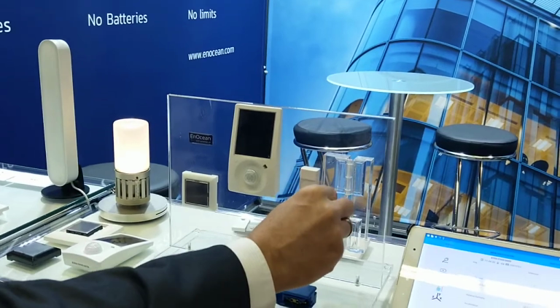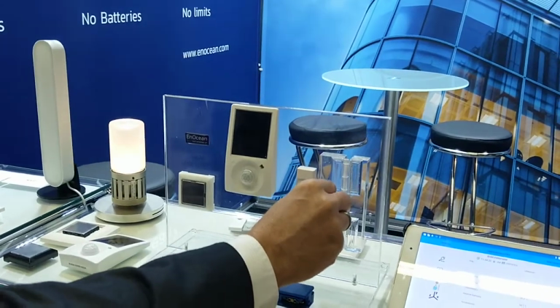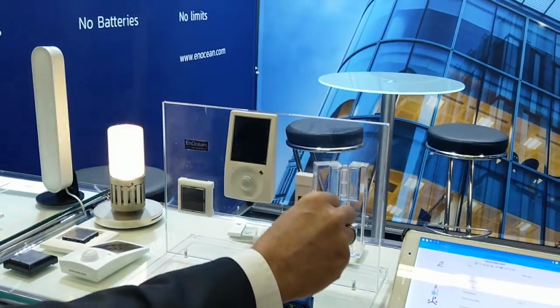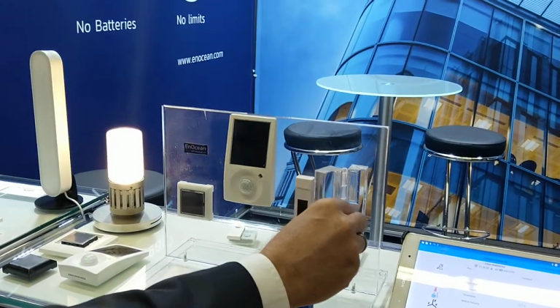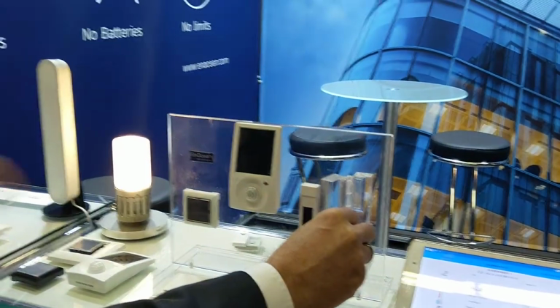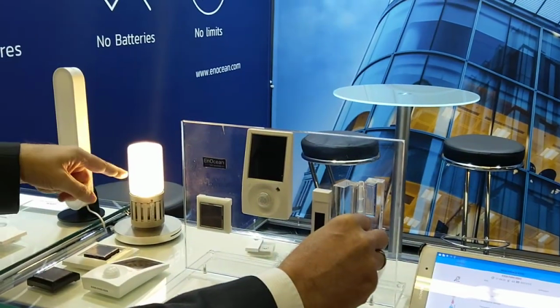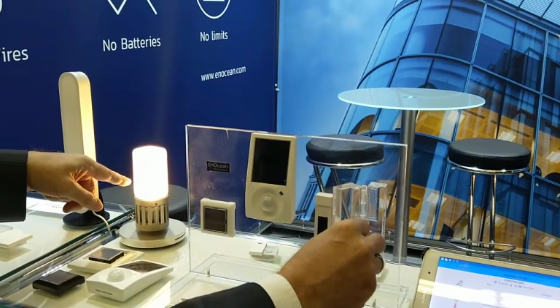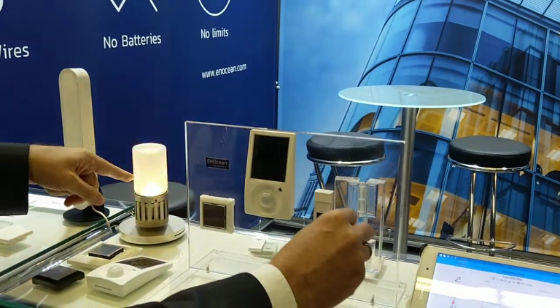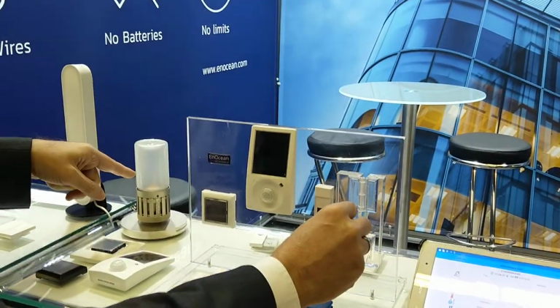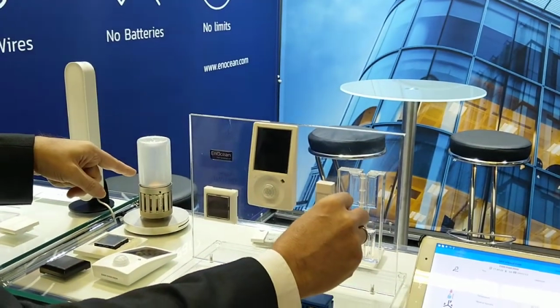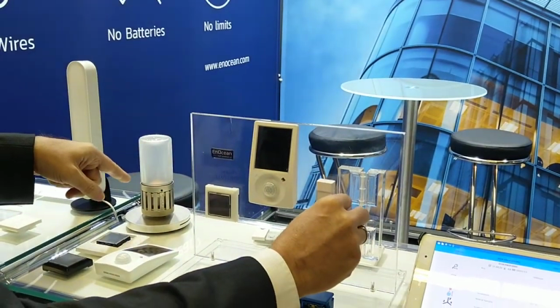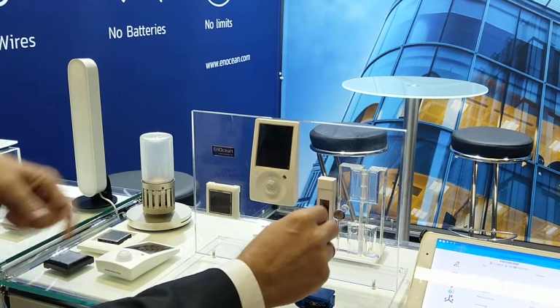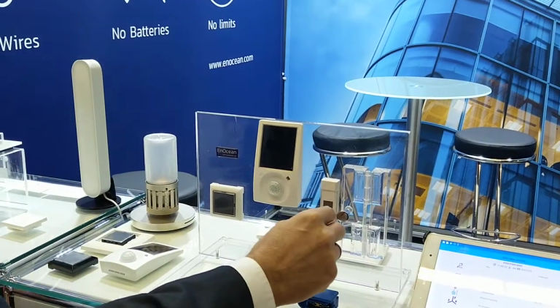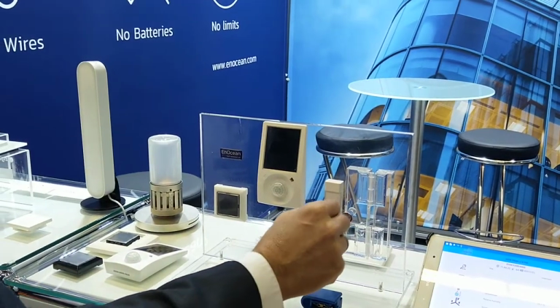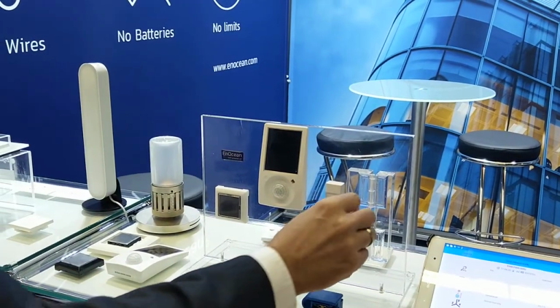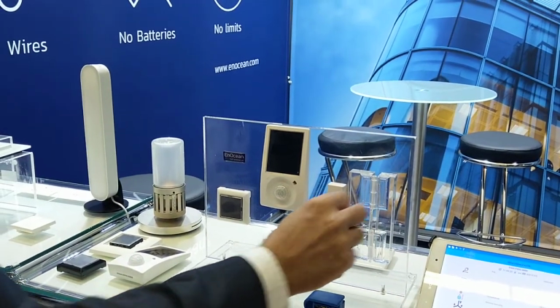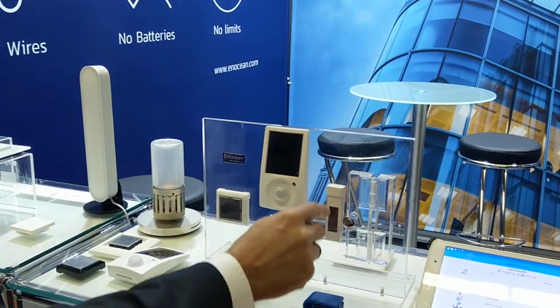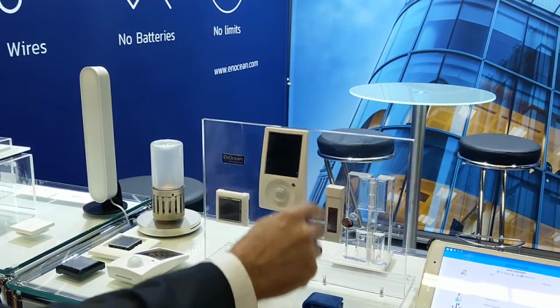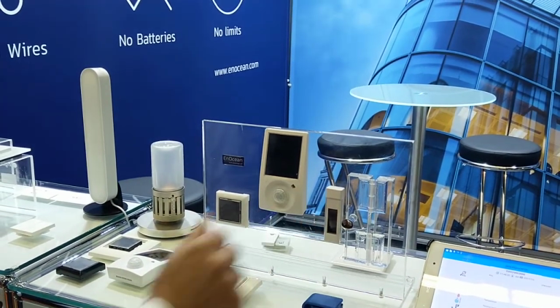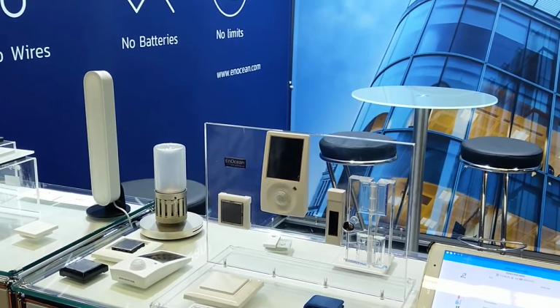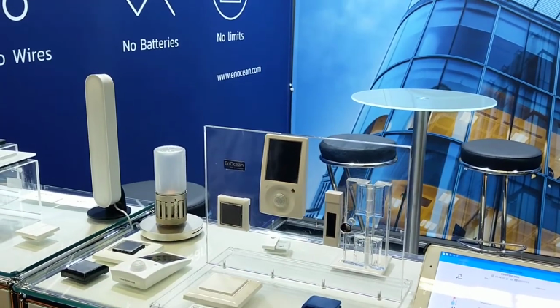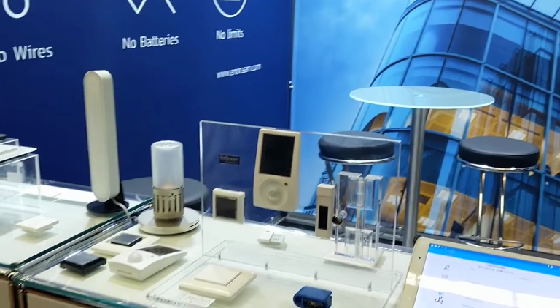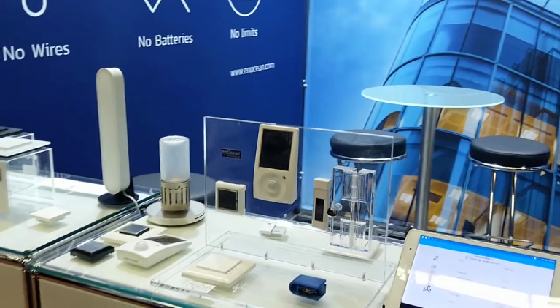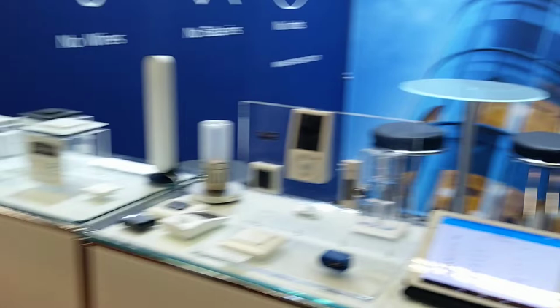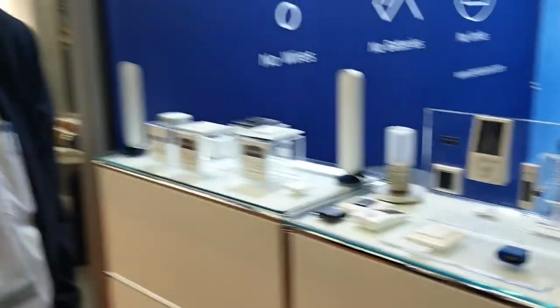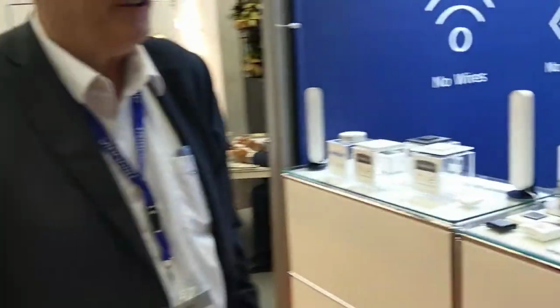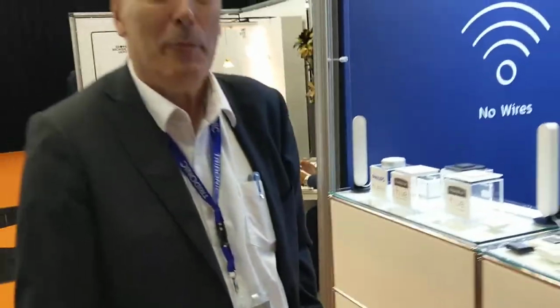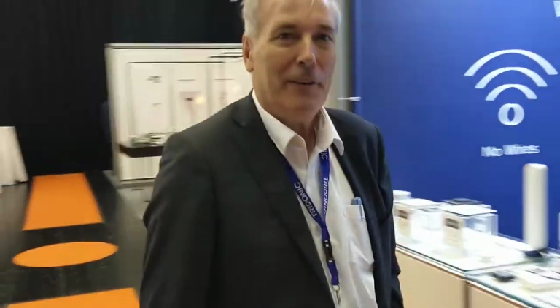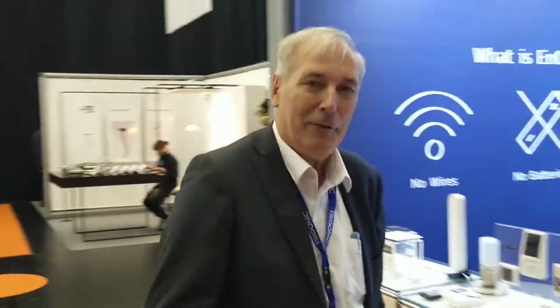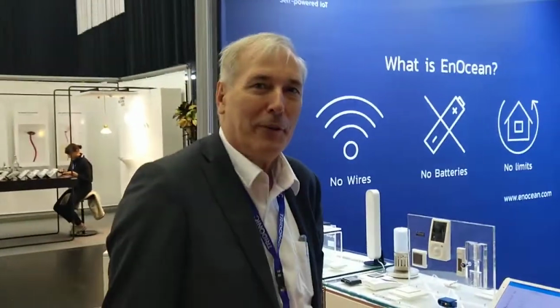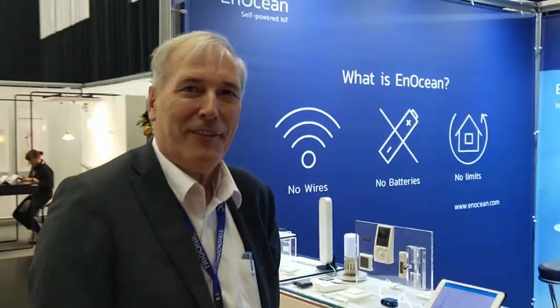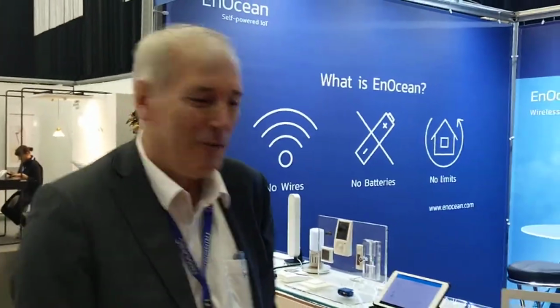This door/window sensor is connected with this lamp here. It uses a reed contact and is magnetic, and it also has a solar power supply, so you need no batteries — like all Inocean products.